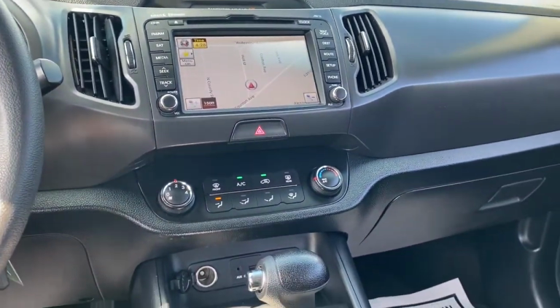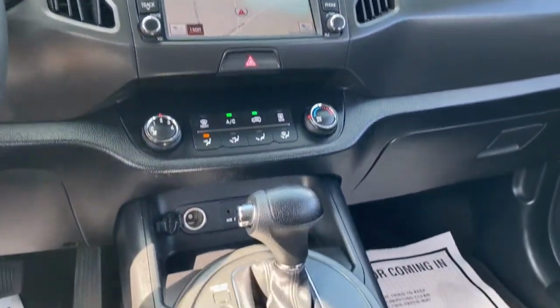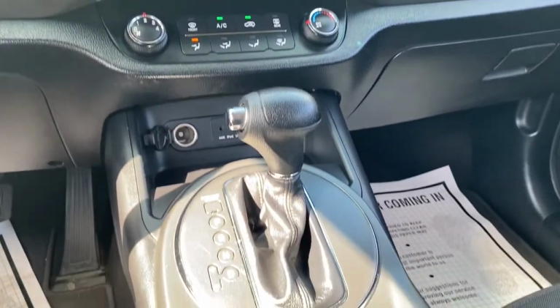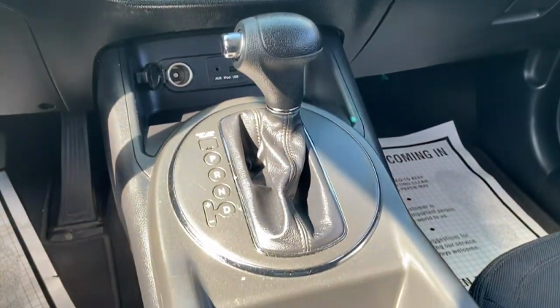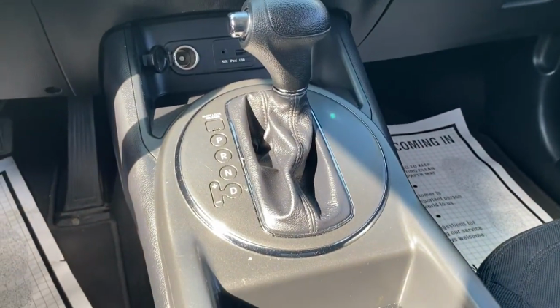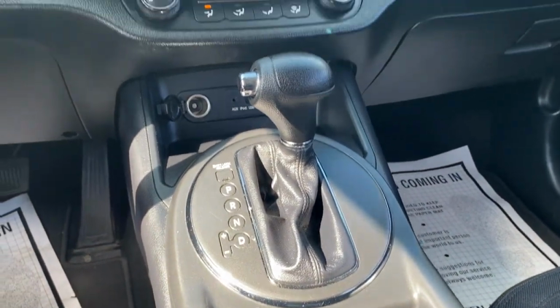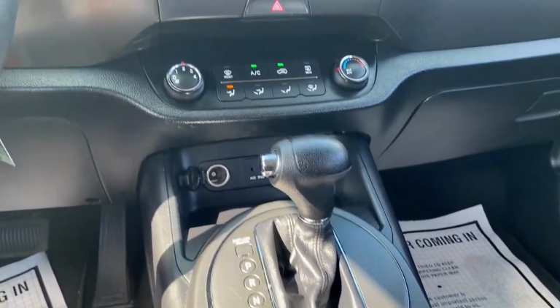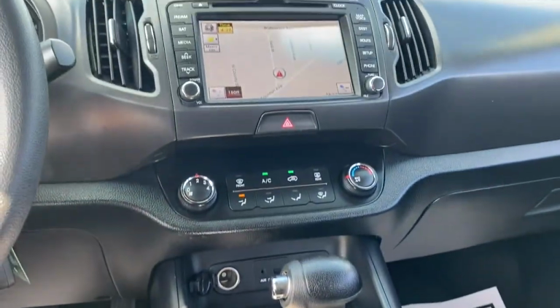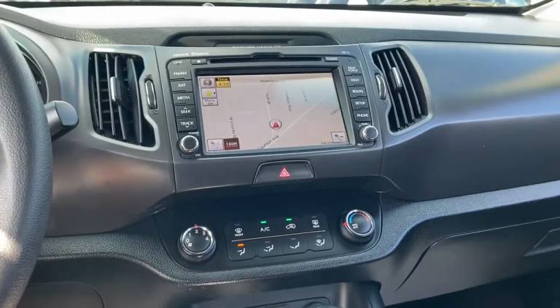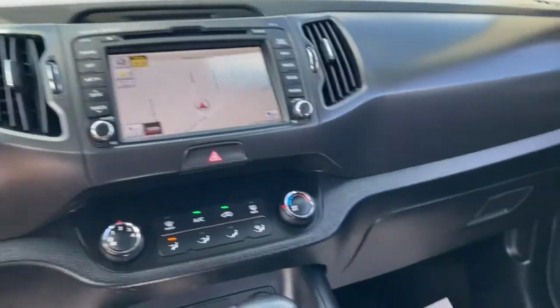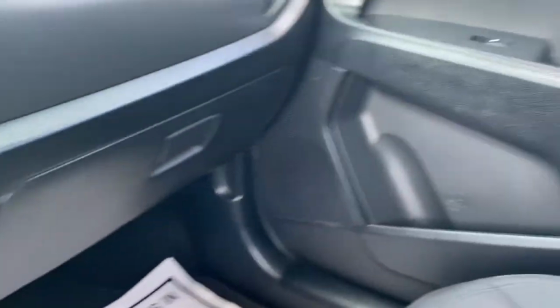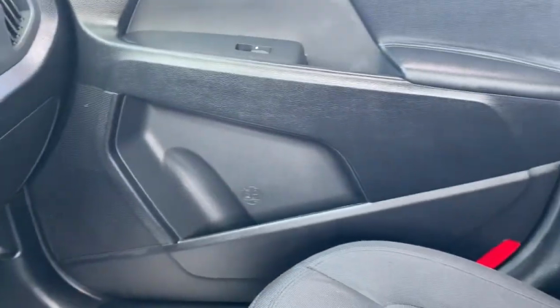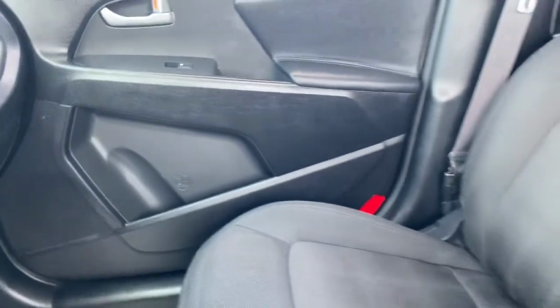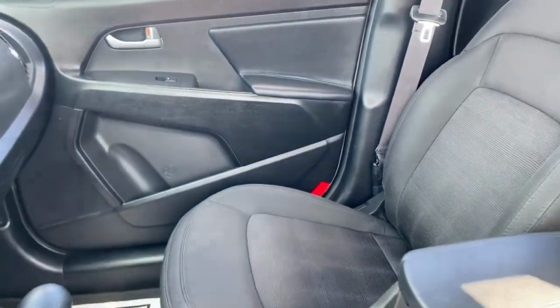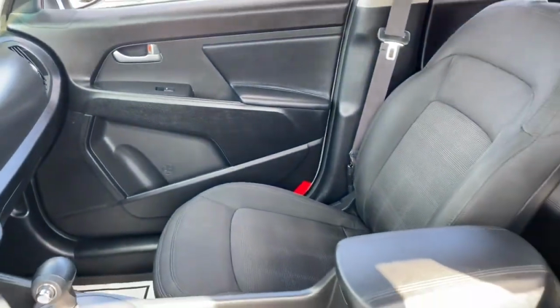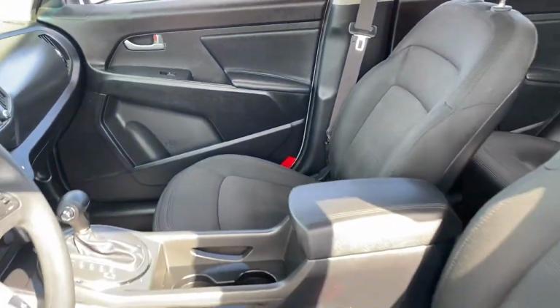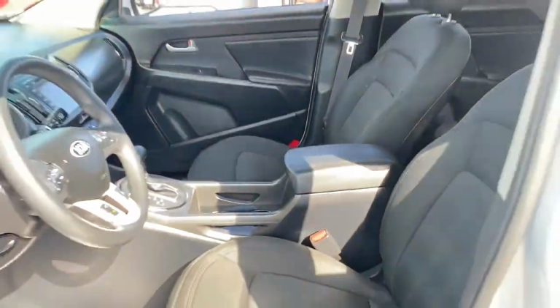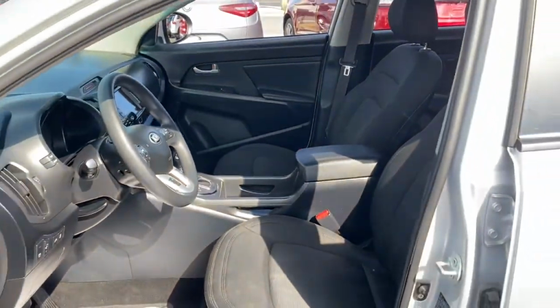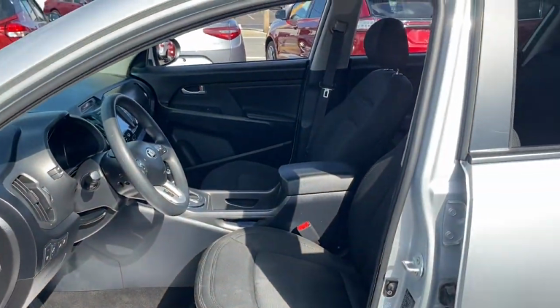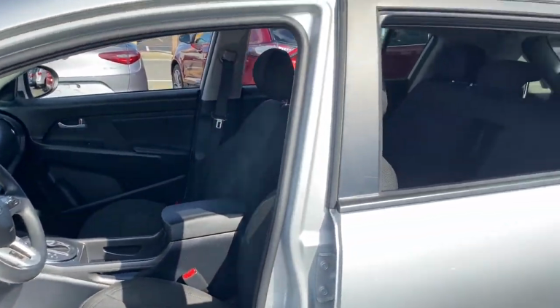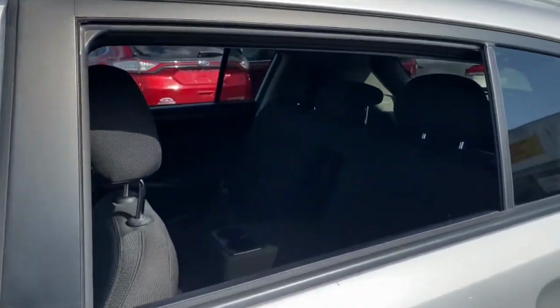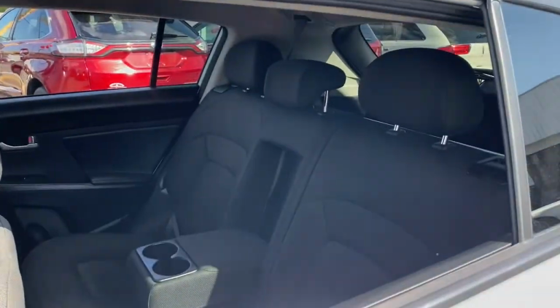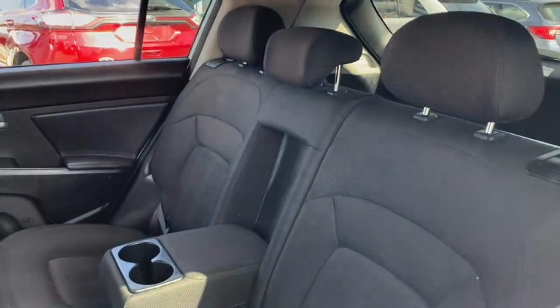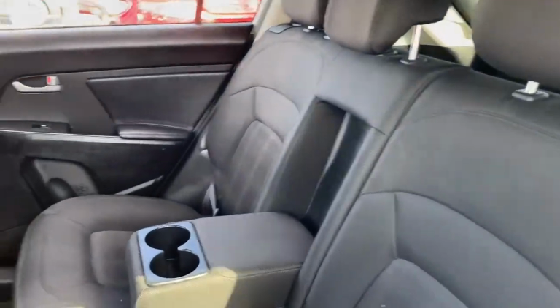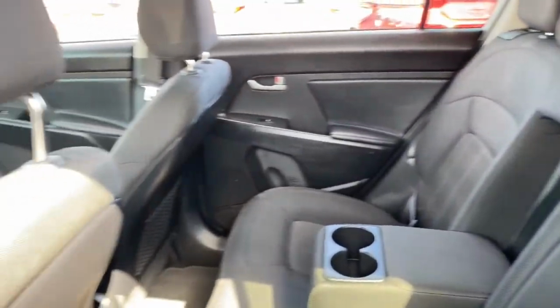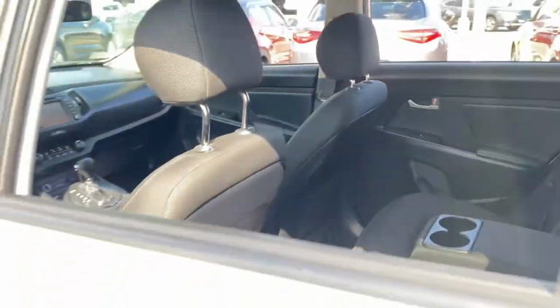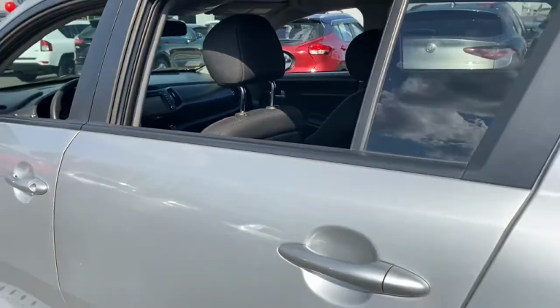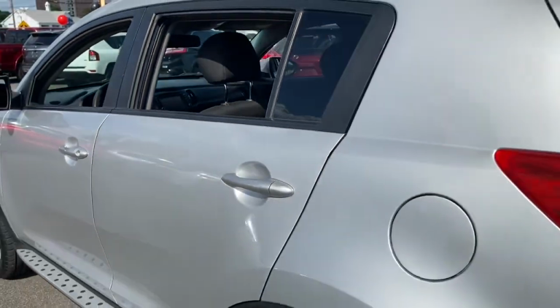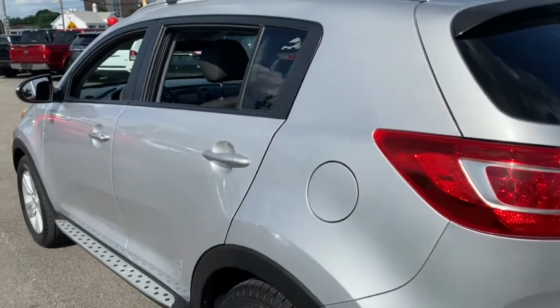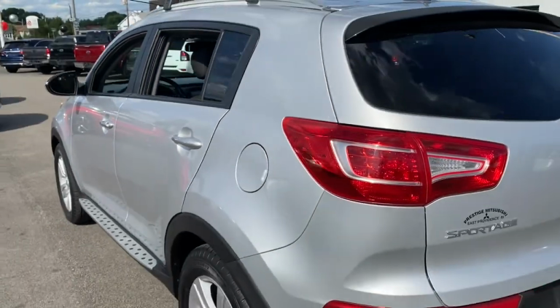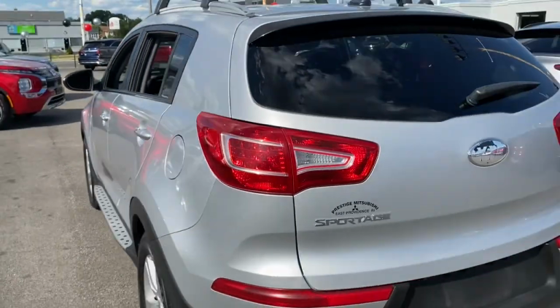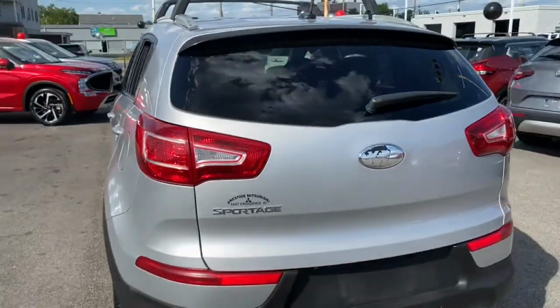The following are some of this vehicle's highlighted options: keyless entry, heated mirrors, iPod and MP3 input, aluminum wheels, 6-speed MT, tire pressure monitoring system, stability control, and intermittent wipers.